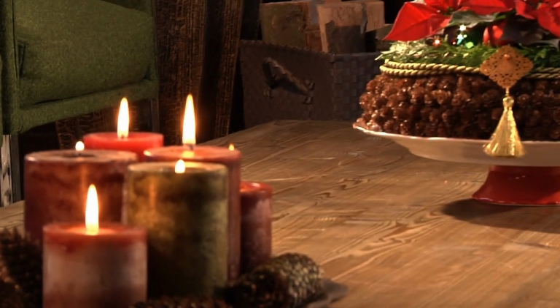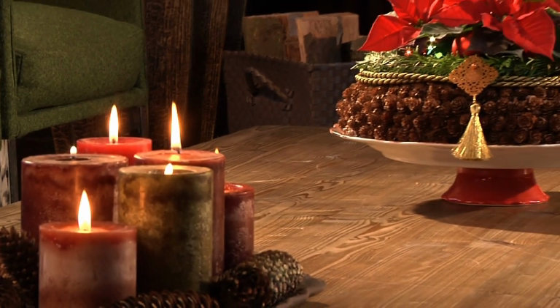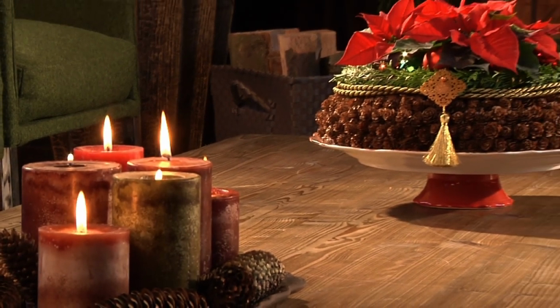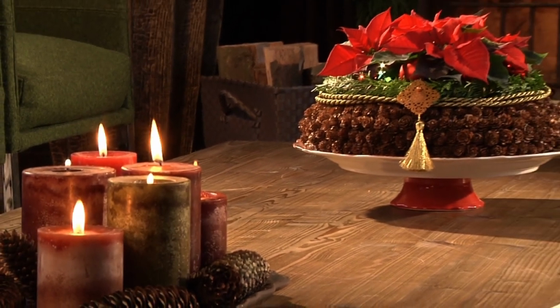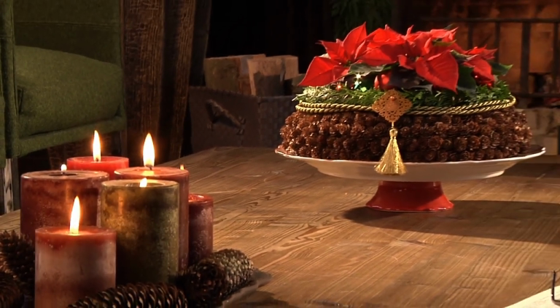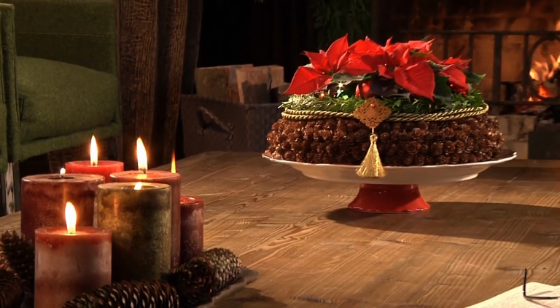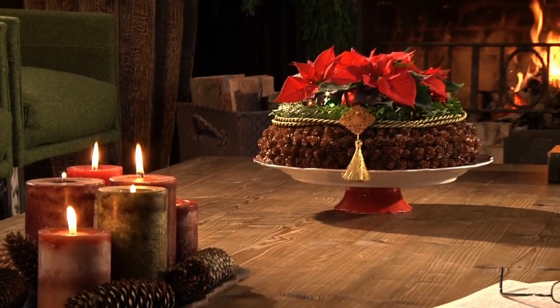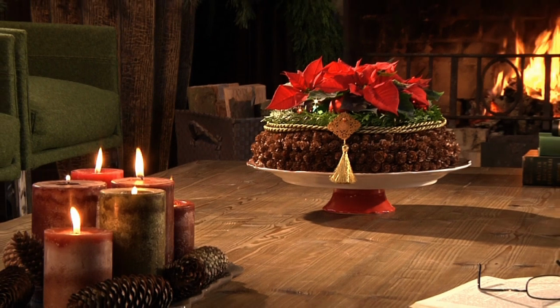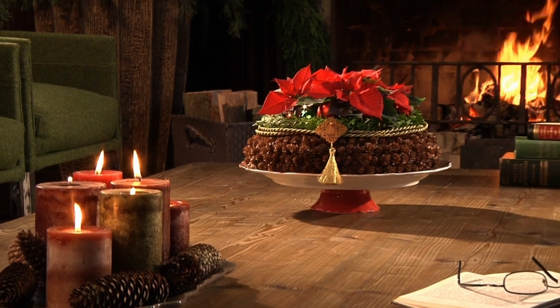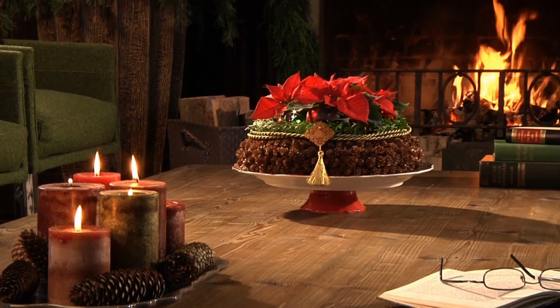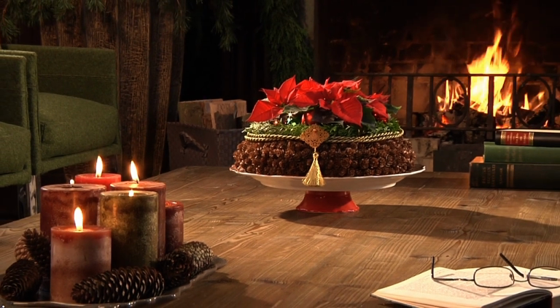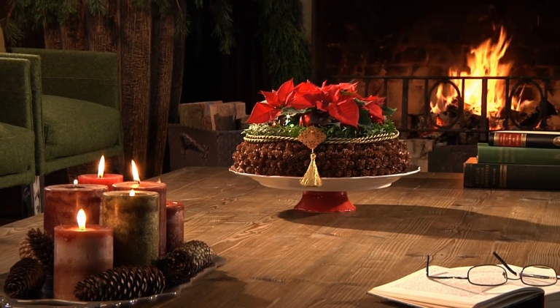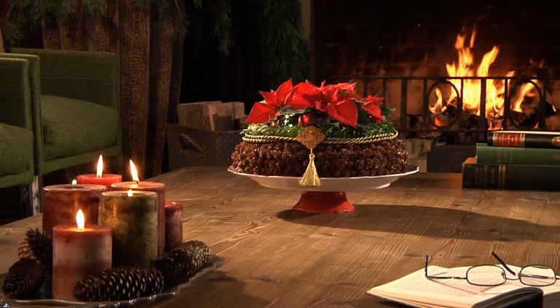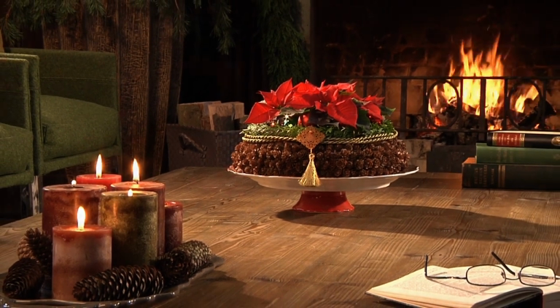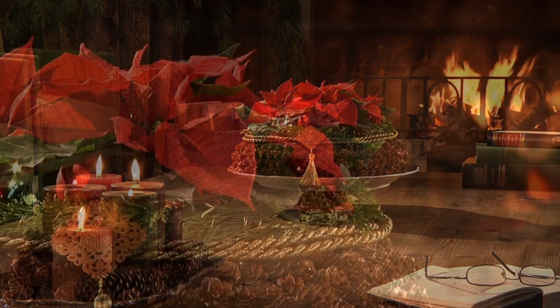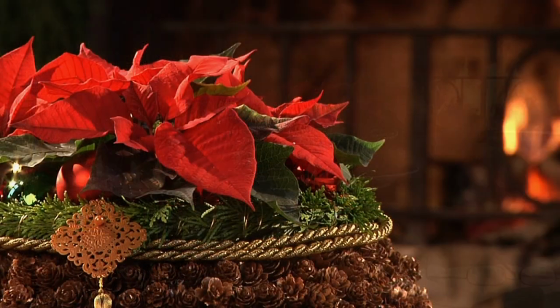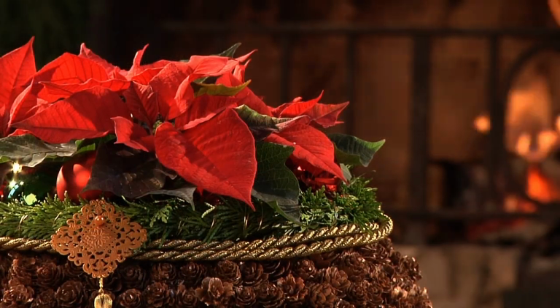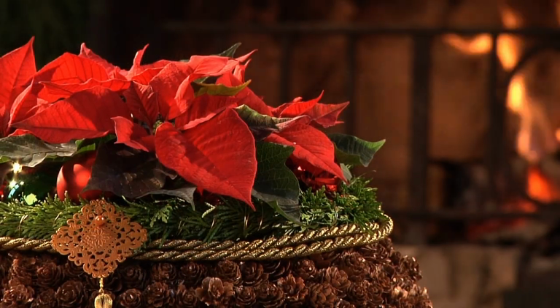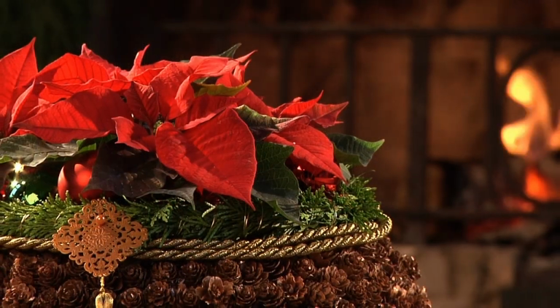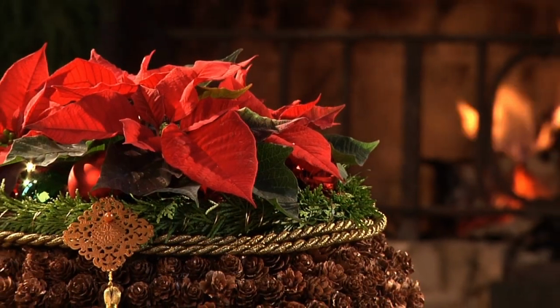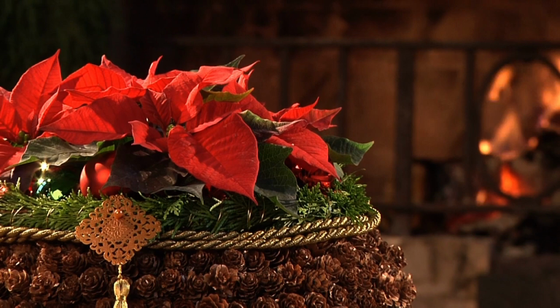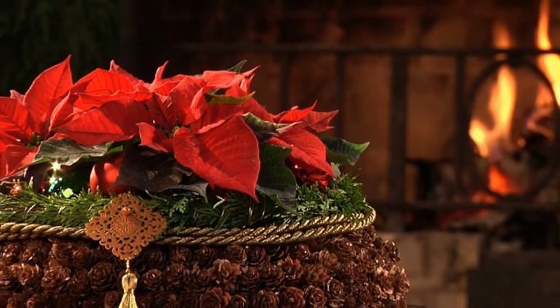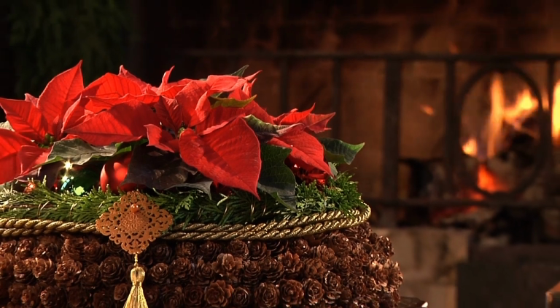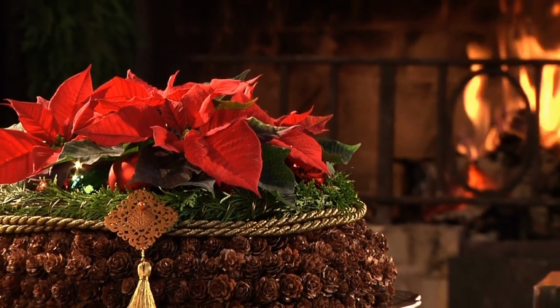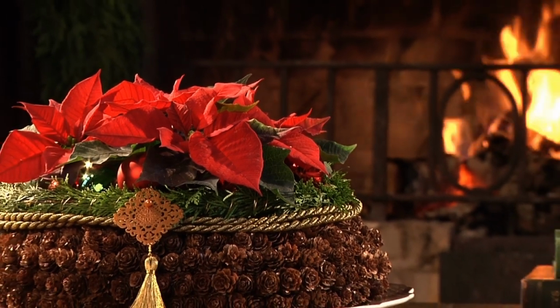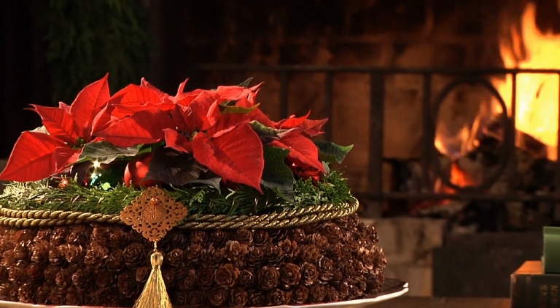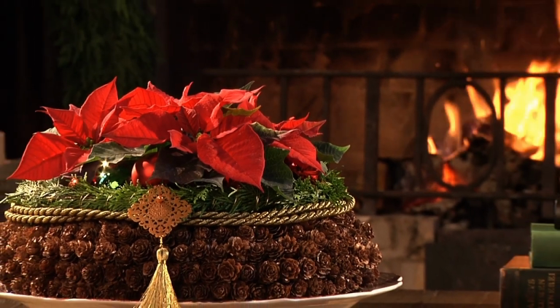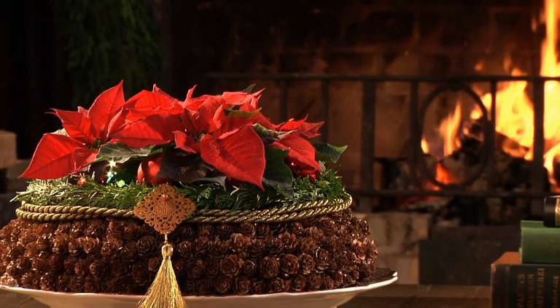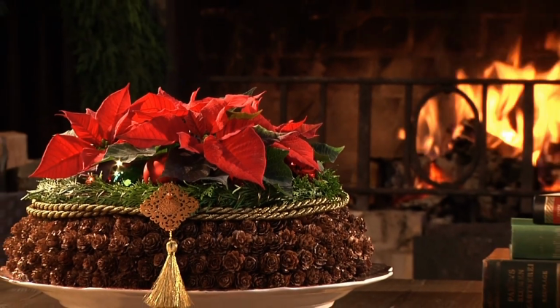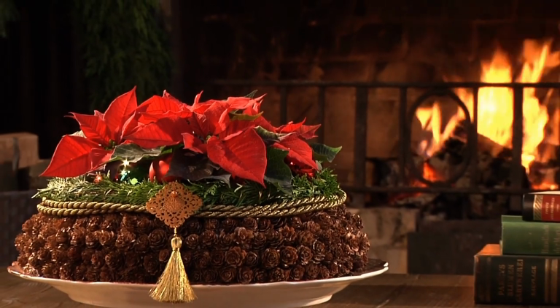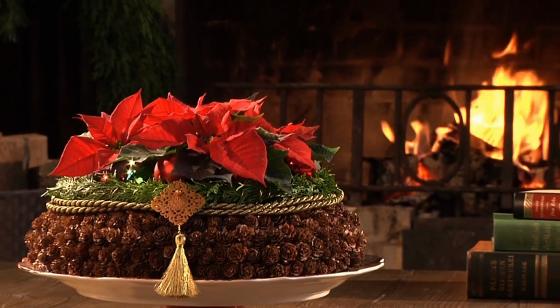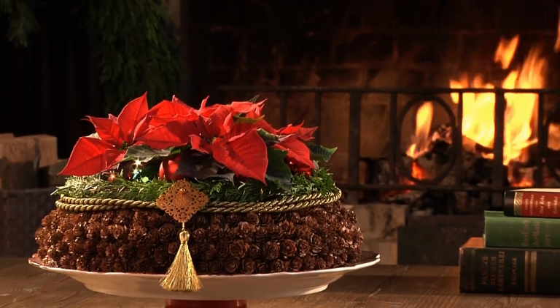When the days start to get shorter and it's chilly outside, we like to spend our time in a warm and cozy living room. Beautiful poinsettias add brightness to wintry homes and create a festive atmosphere.